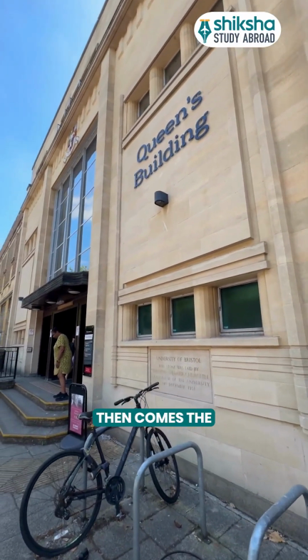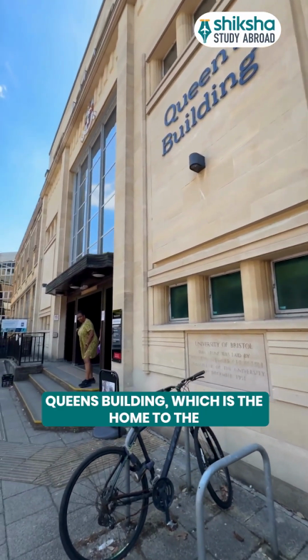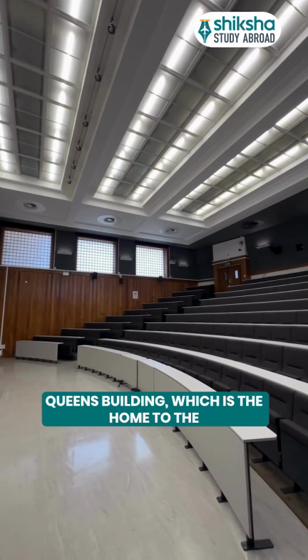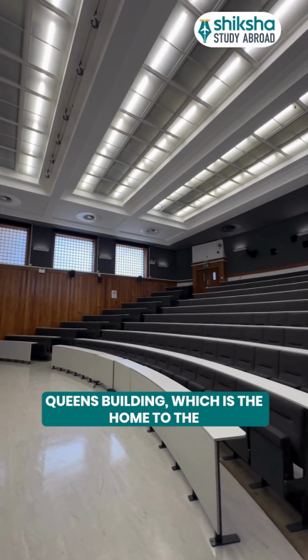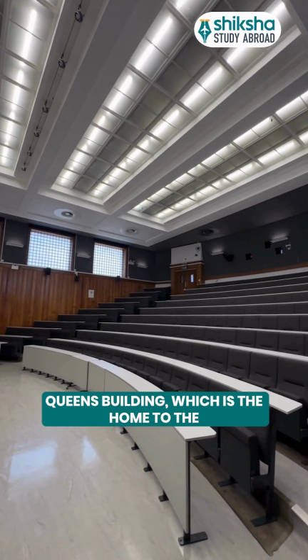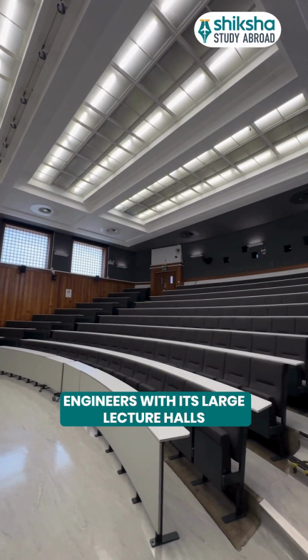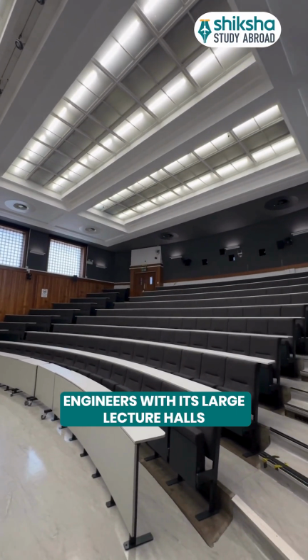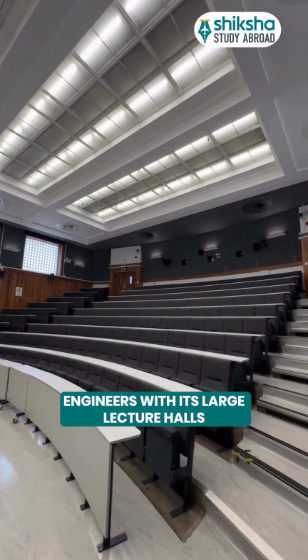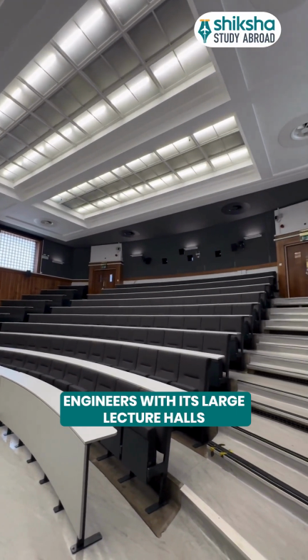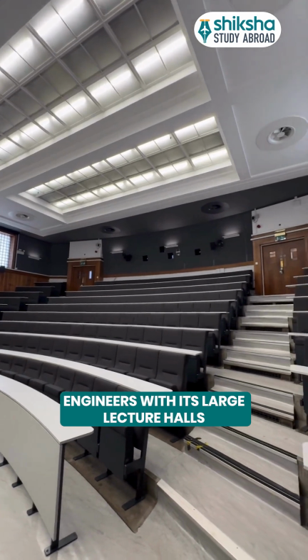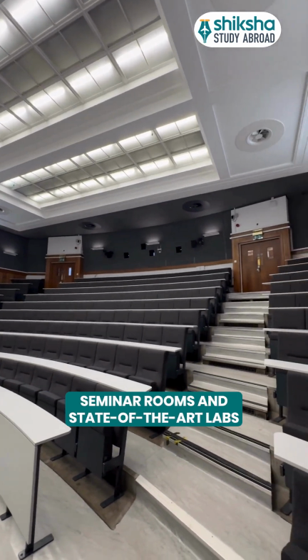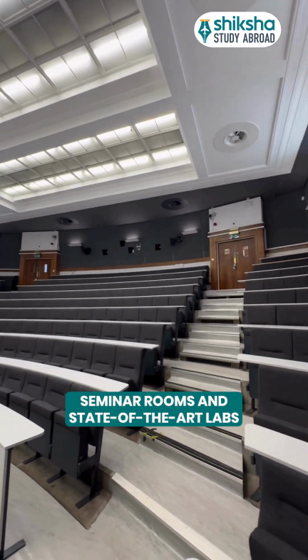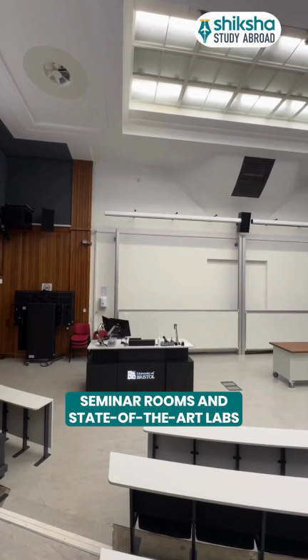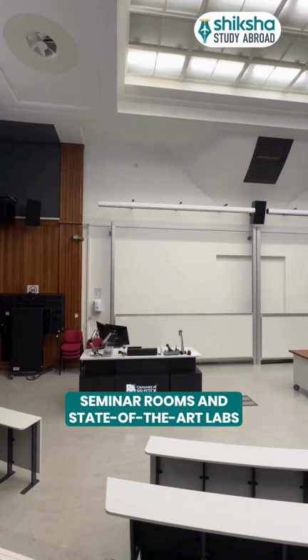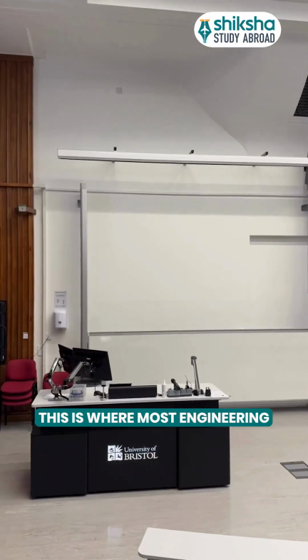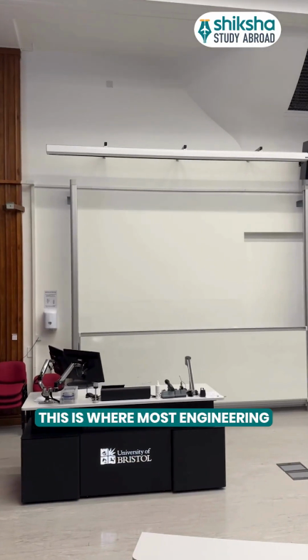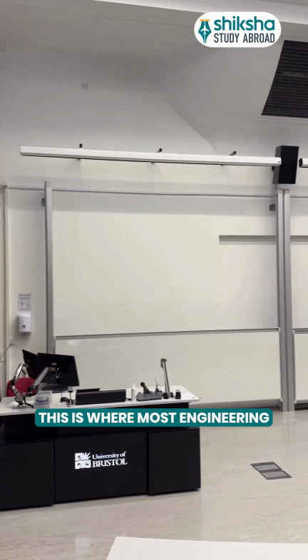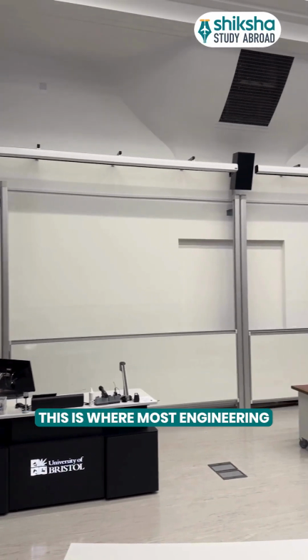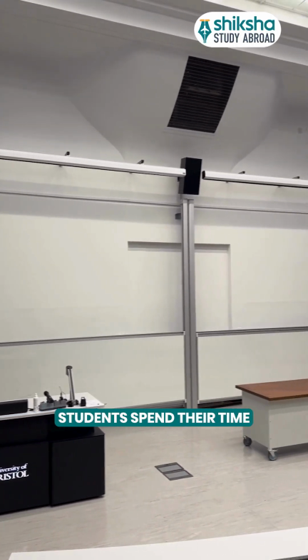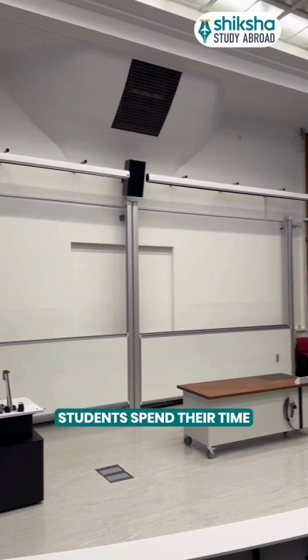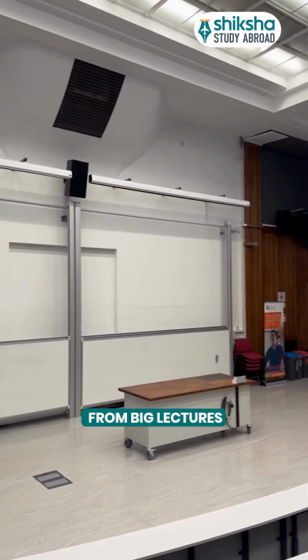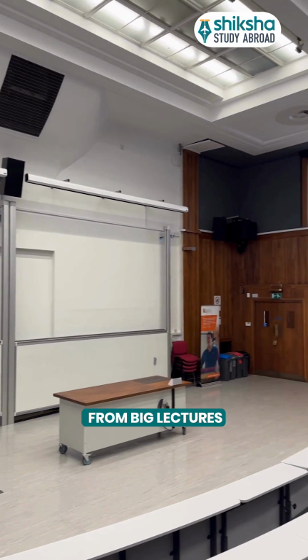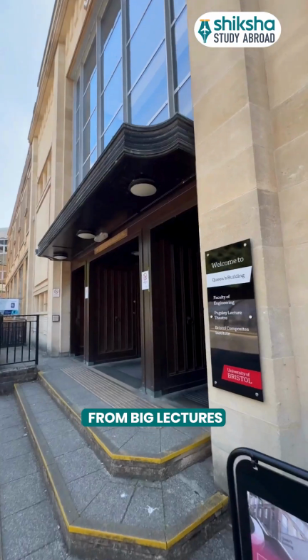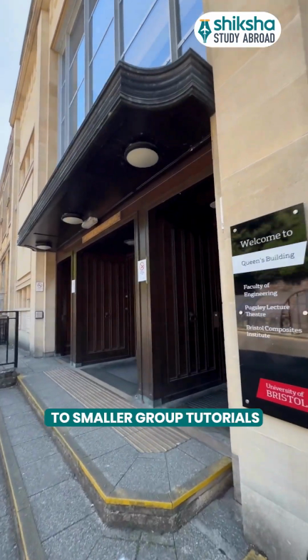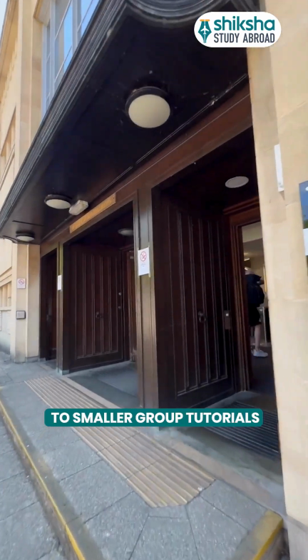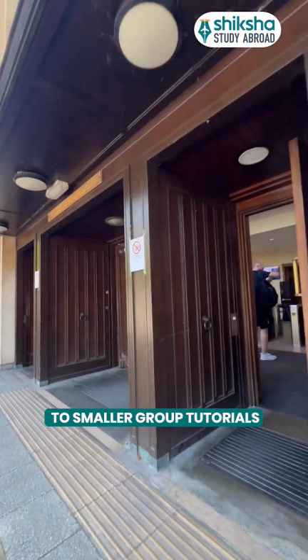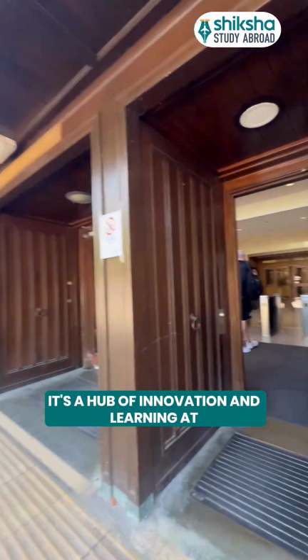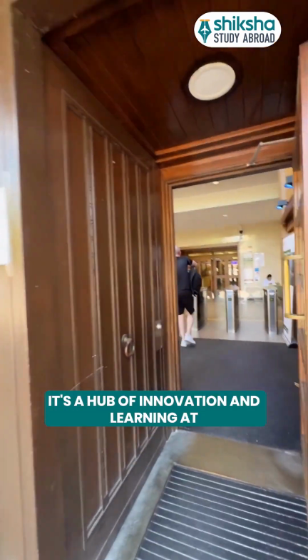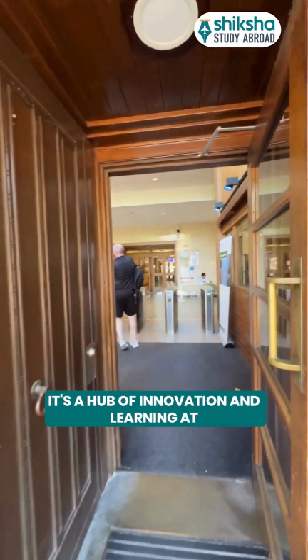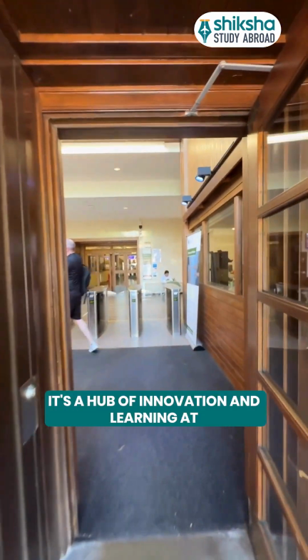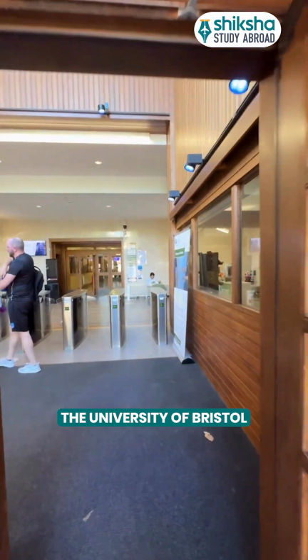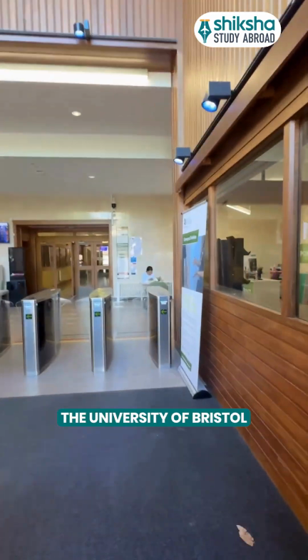Then comes the Queen's Building, which is the home to the engineers. With its large lecture halls, seminar rooms and state-of-the-art labs, this is where most engineering students spend their time. From big lectures to smaller group tutorials, it's a hub of innovation and learning at the University of Bristol.